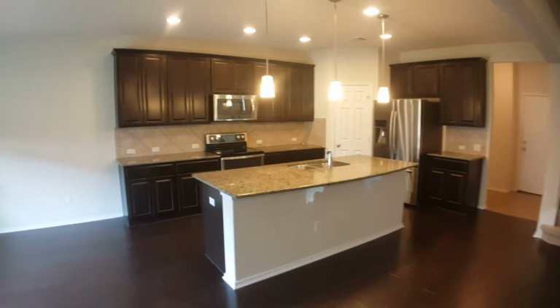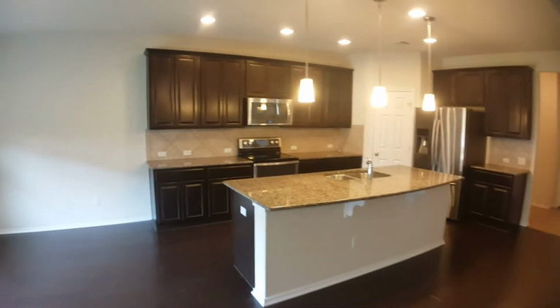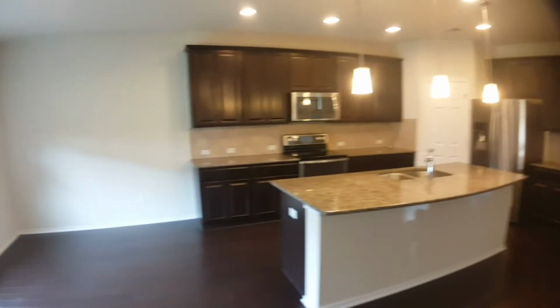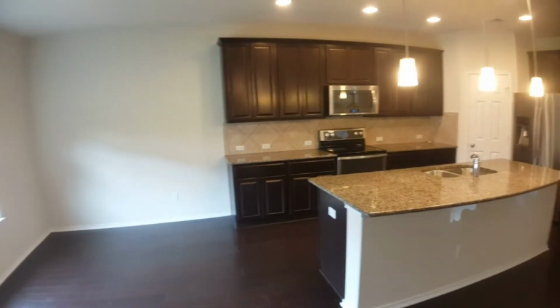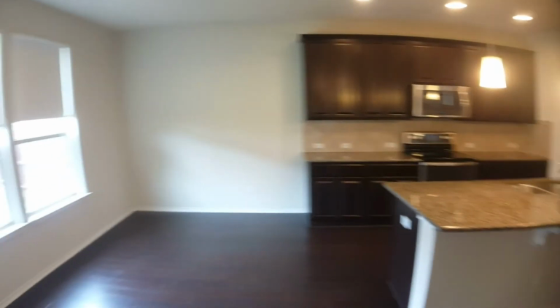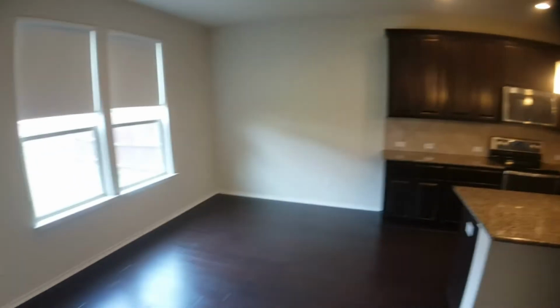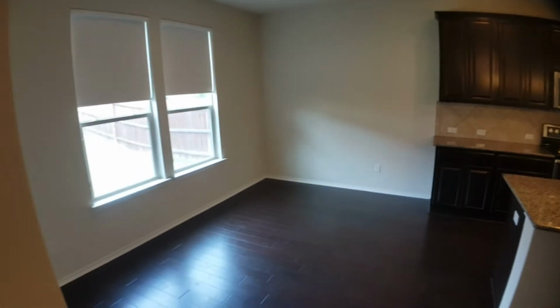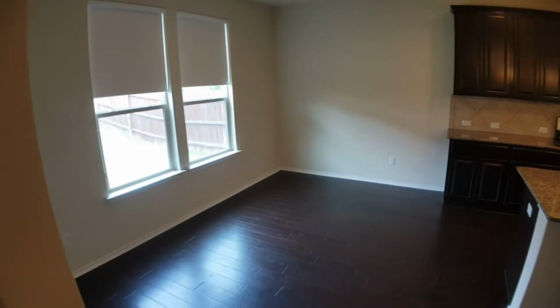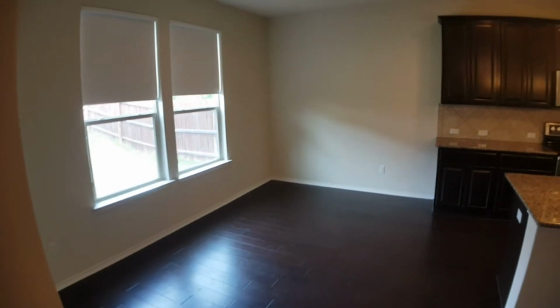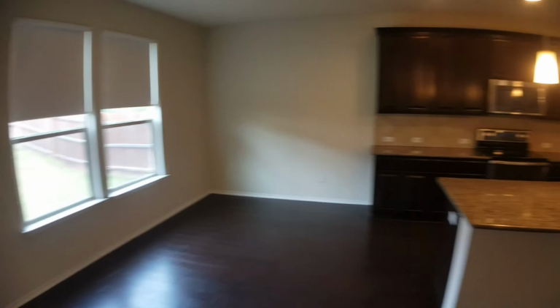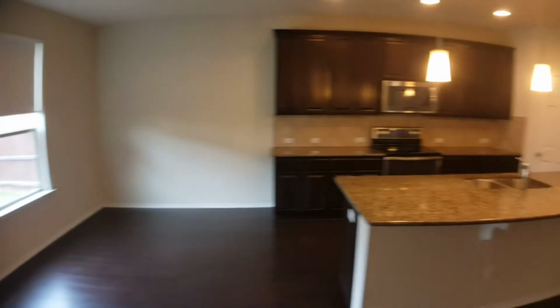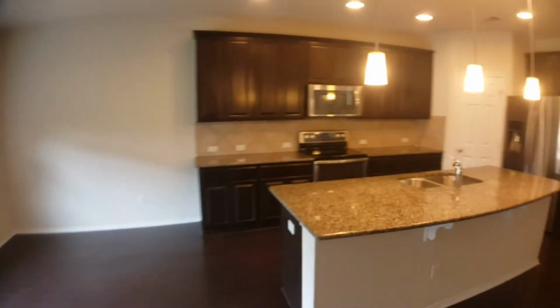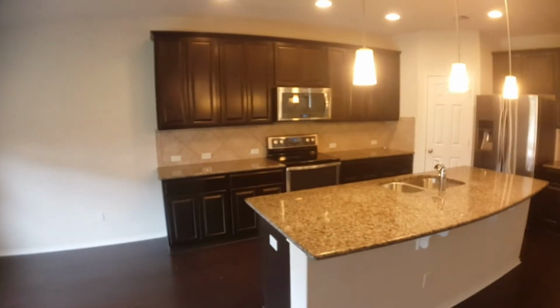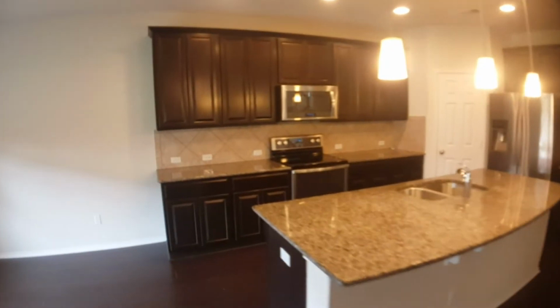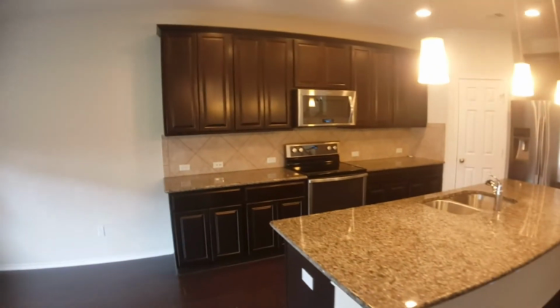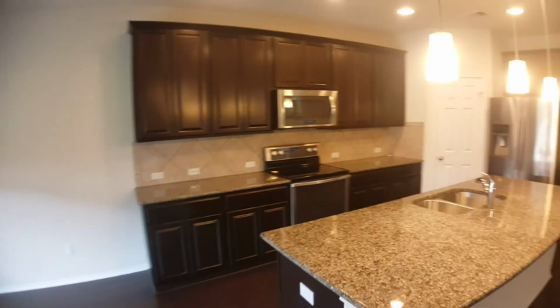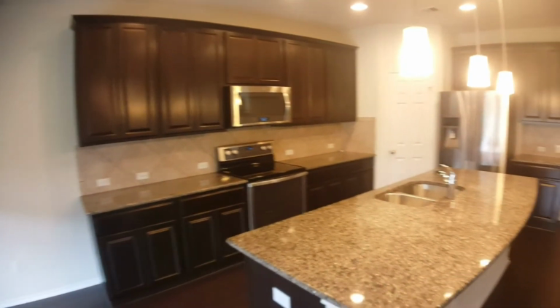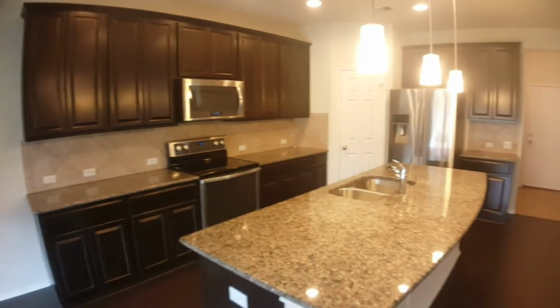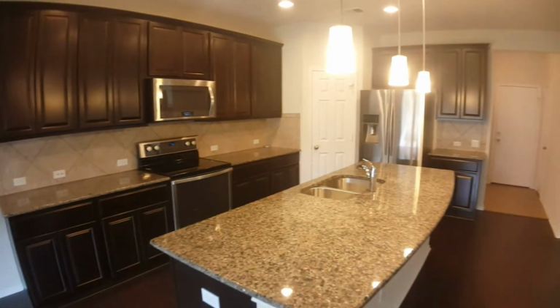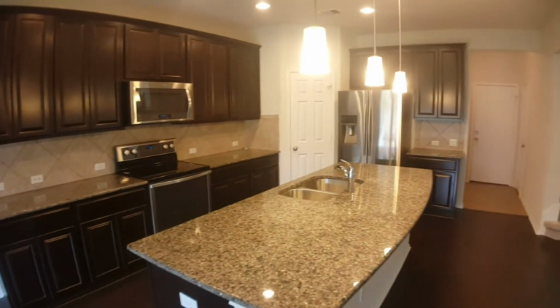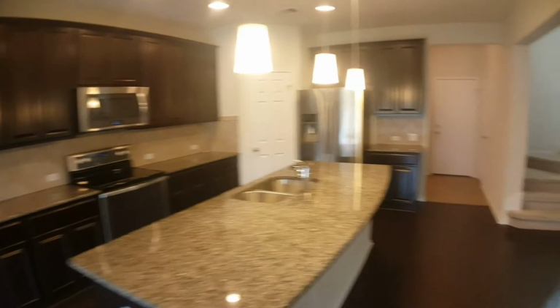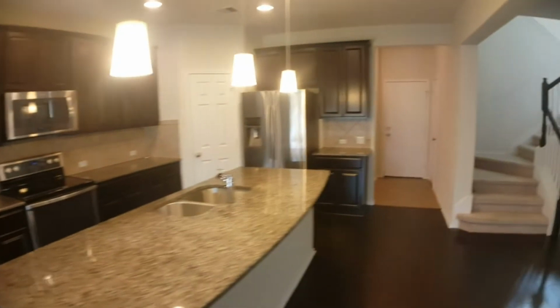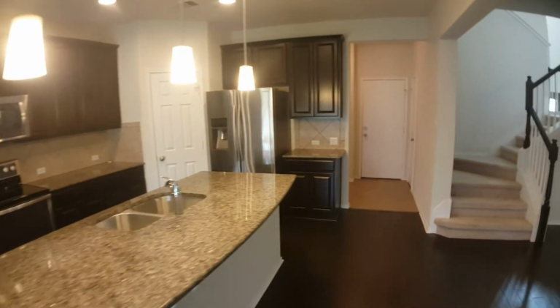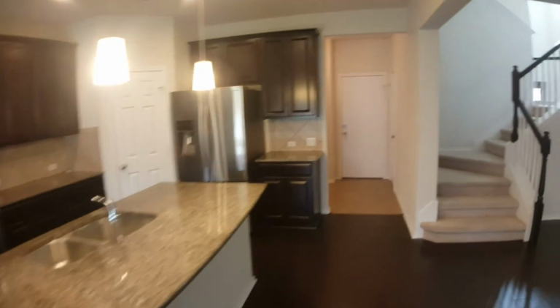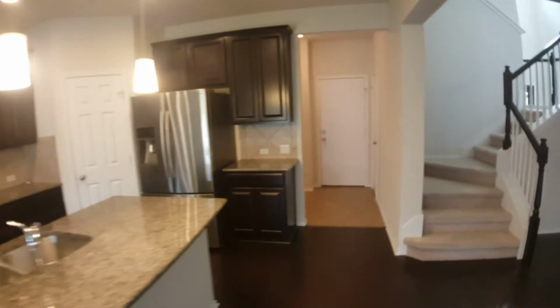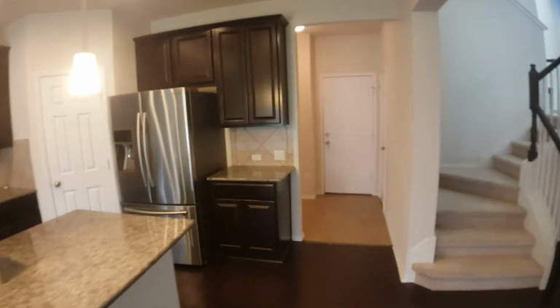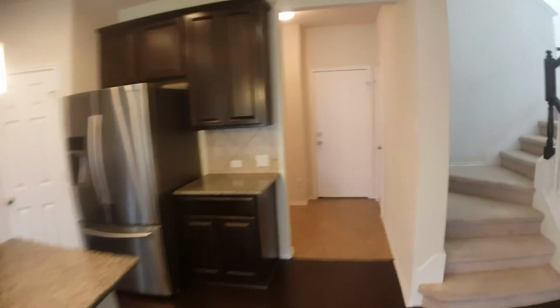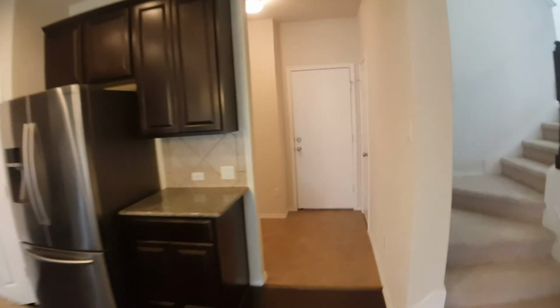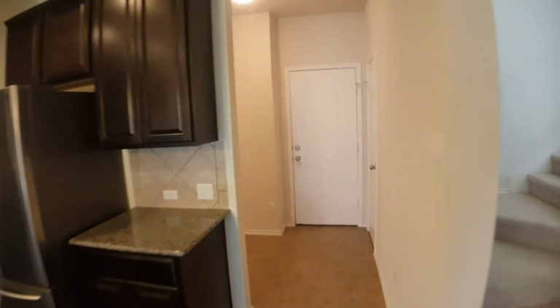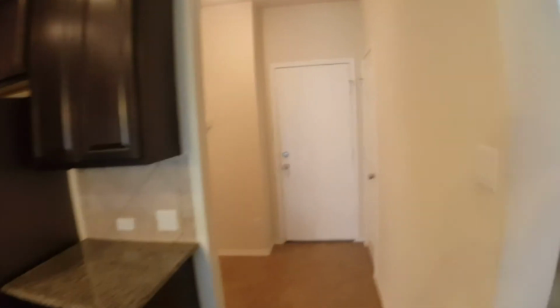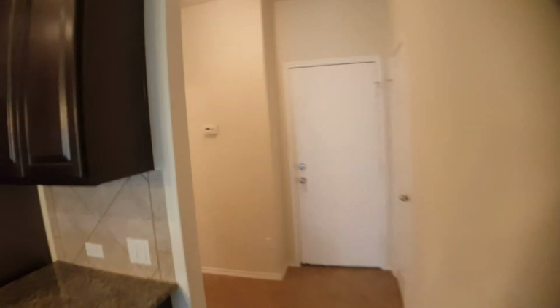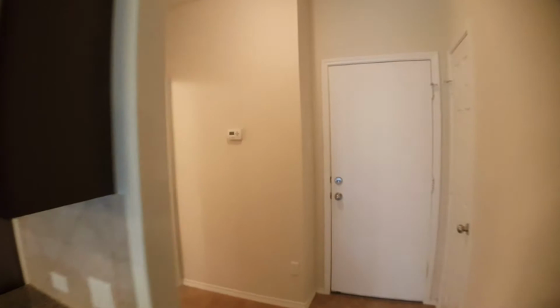We'll look at that after this. So there's a nice little dining room area, kitchen with stainless steel appliances, granite countertops. And then here is the half bath.